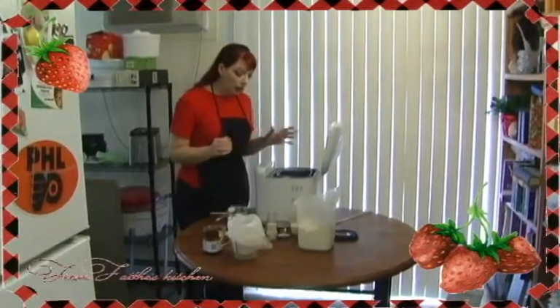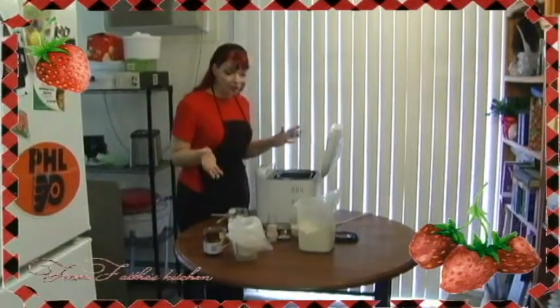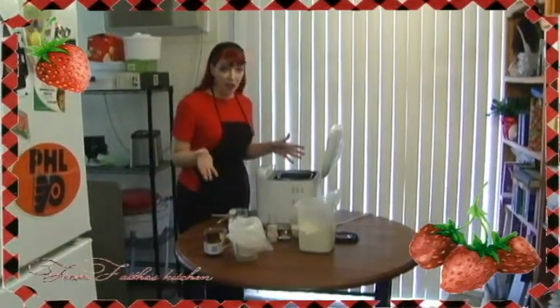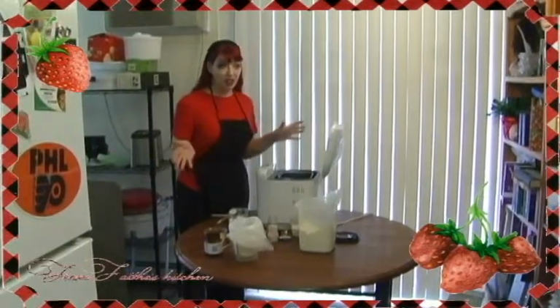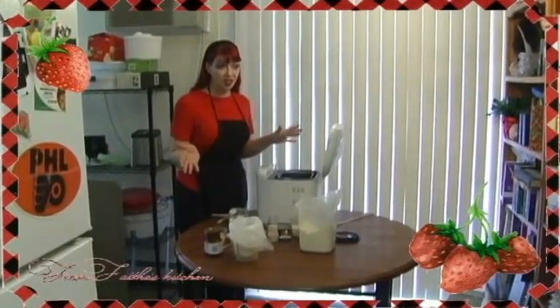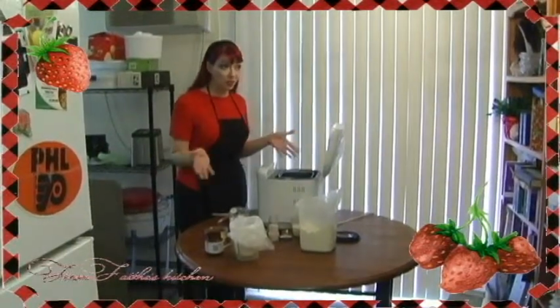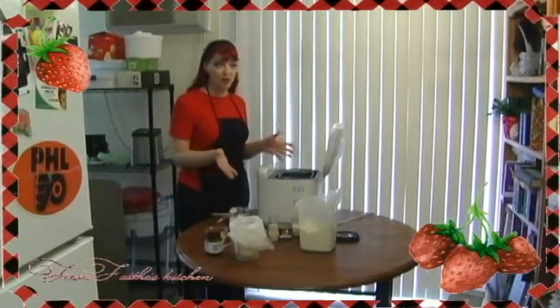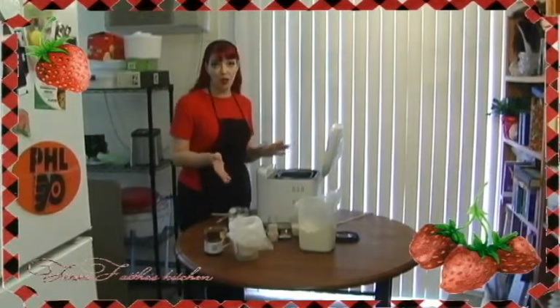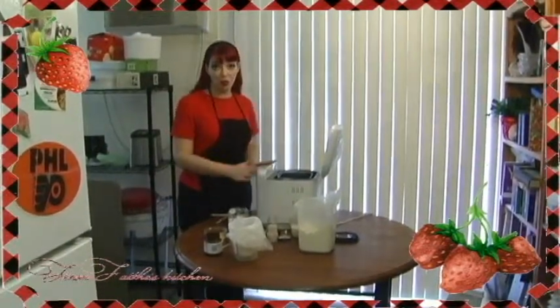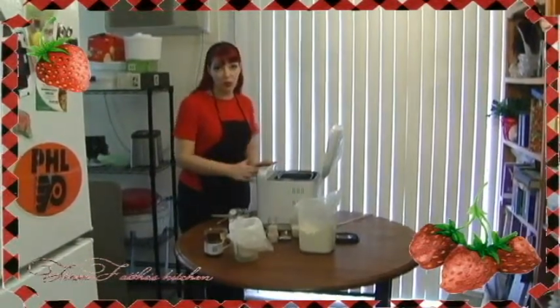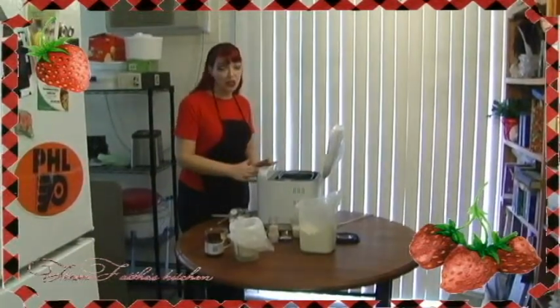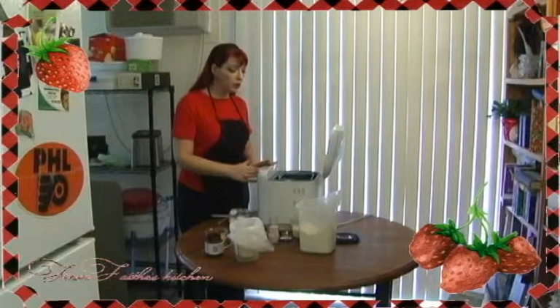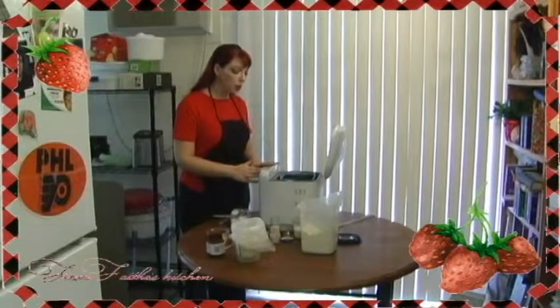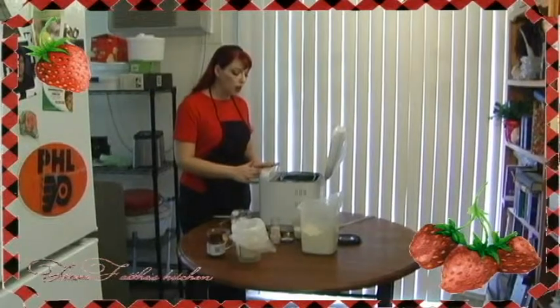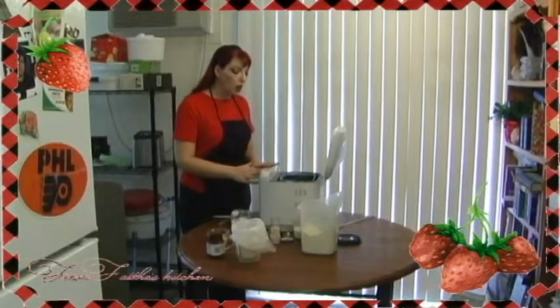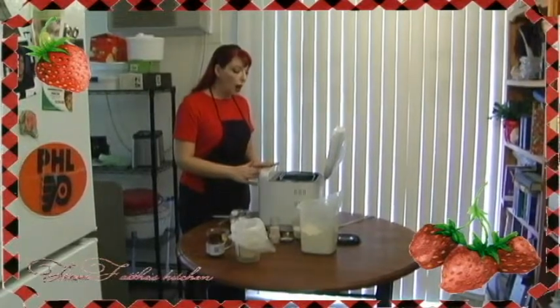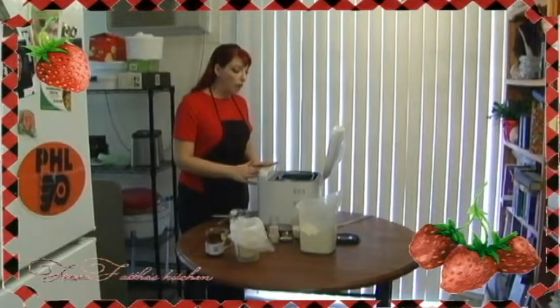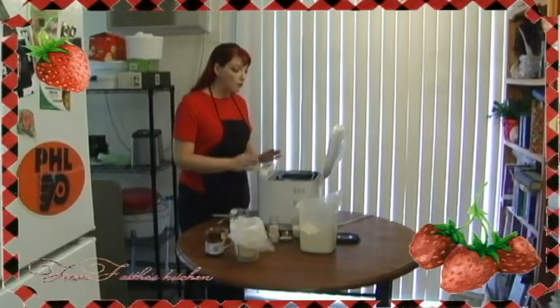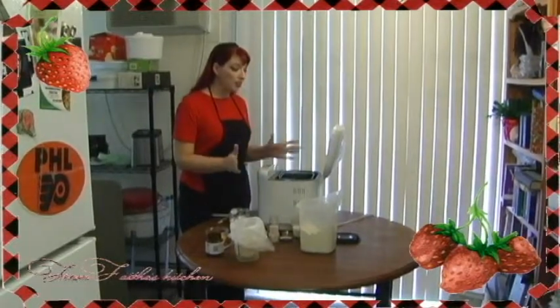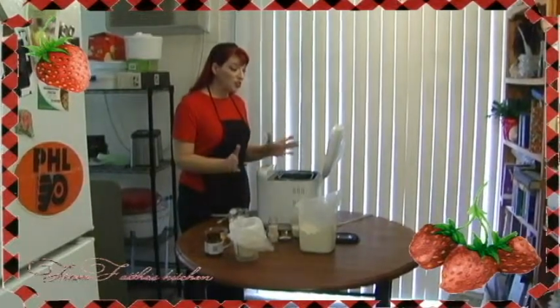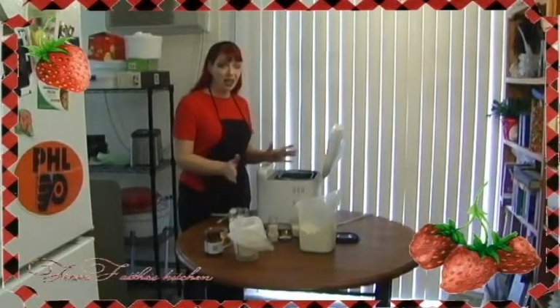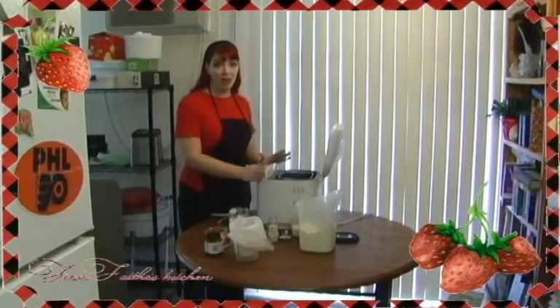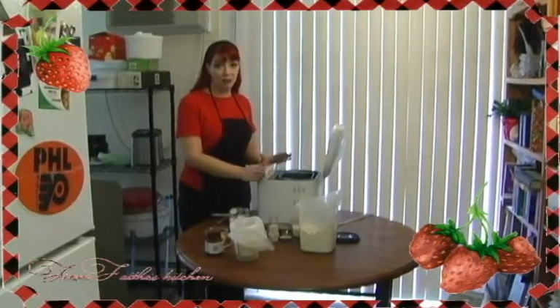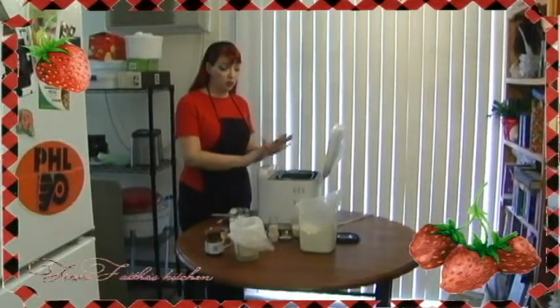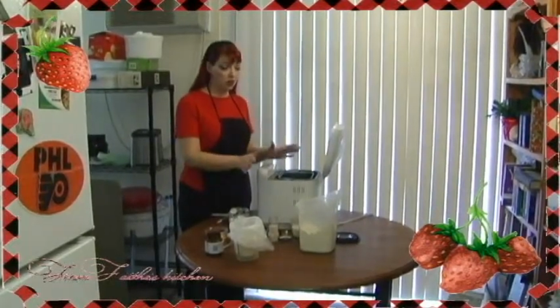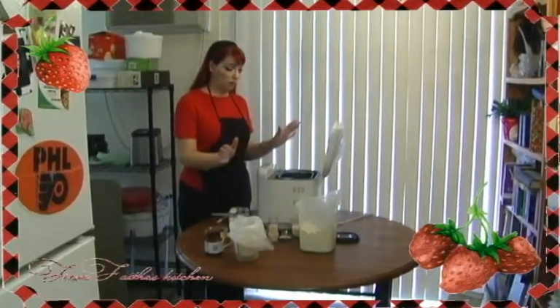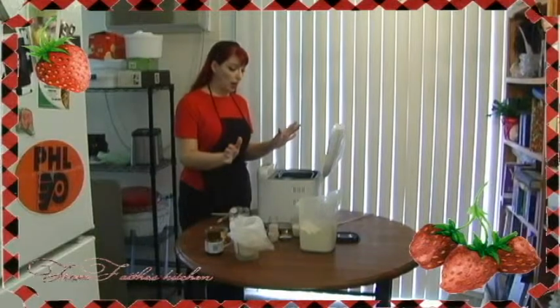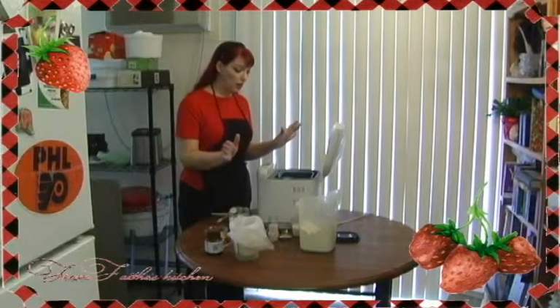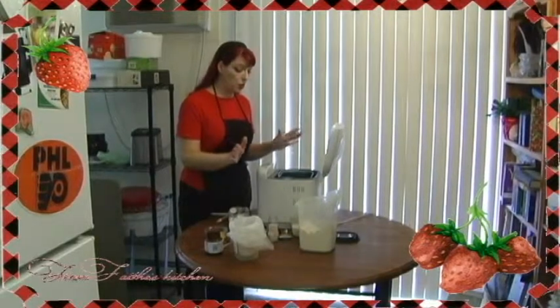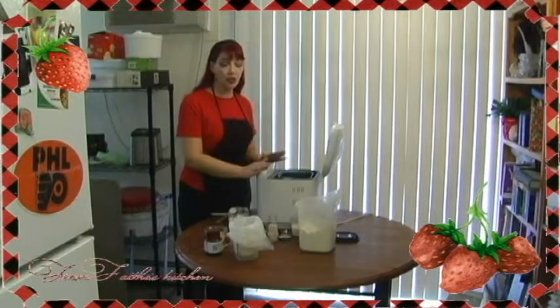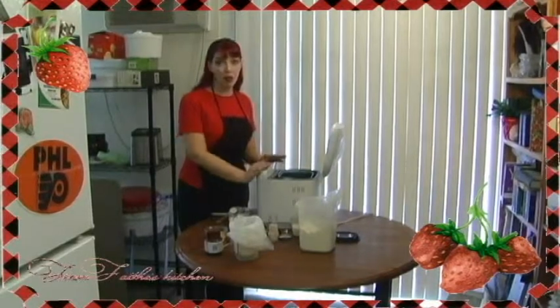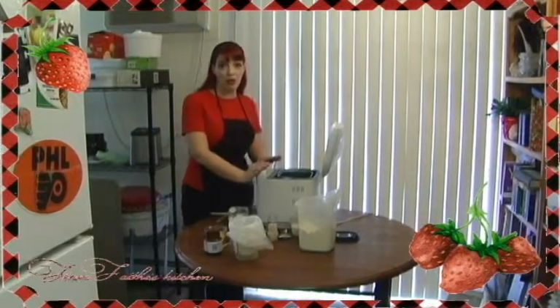I've been making bread since I think I was about seven or eight years old and it was the first thing that I ever learned how to cook. But nobody ever has time to do this and so I like to use my bread machine.